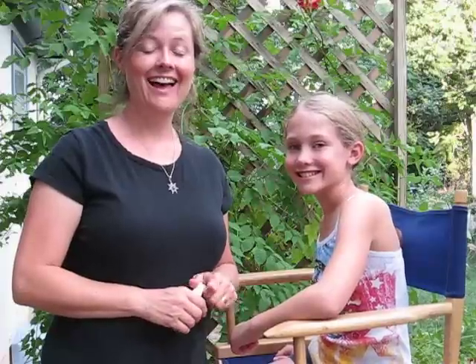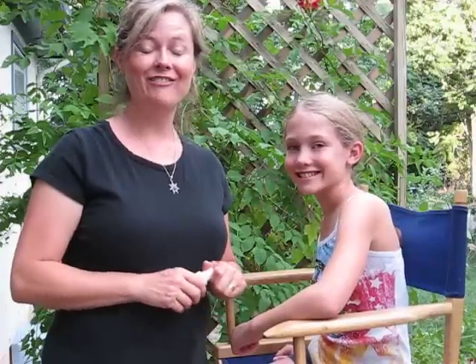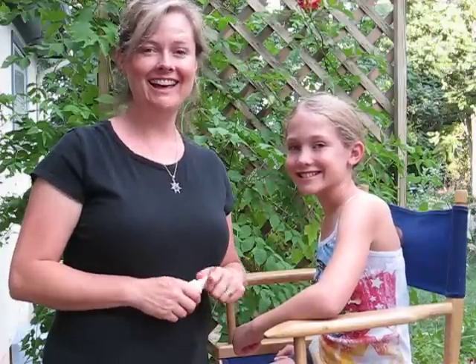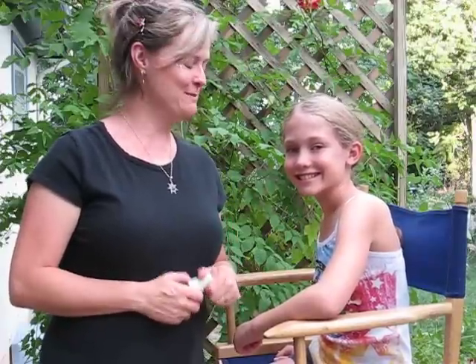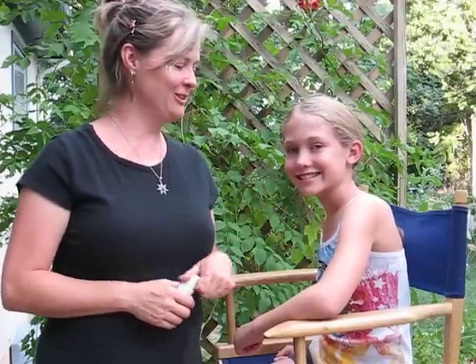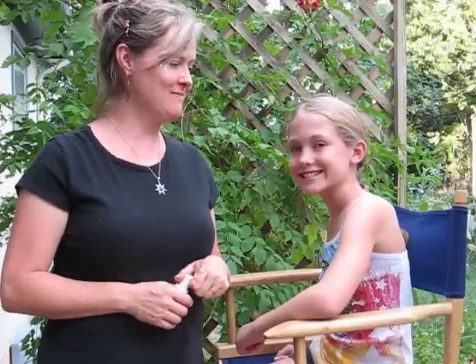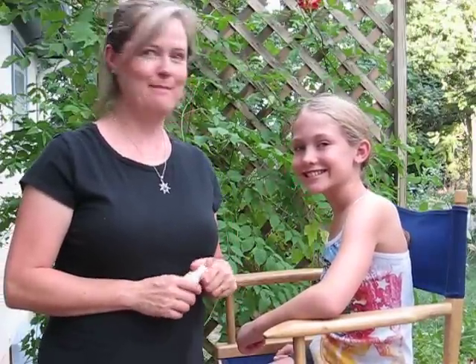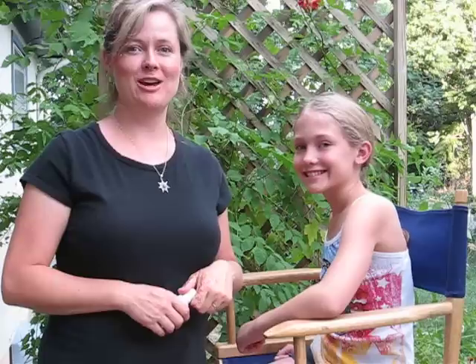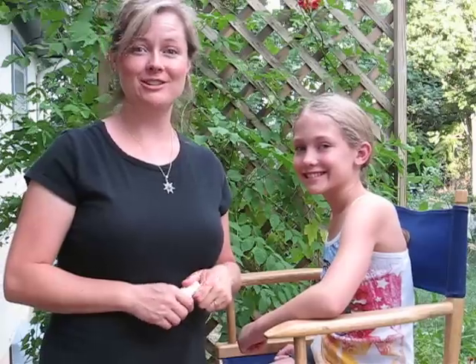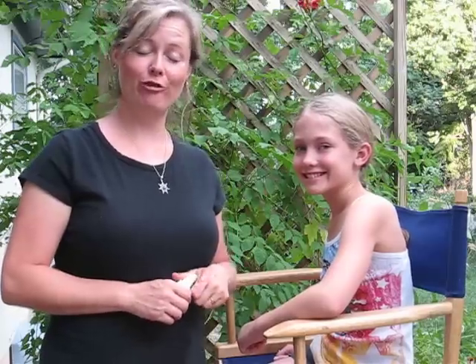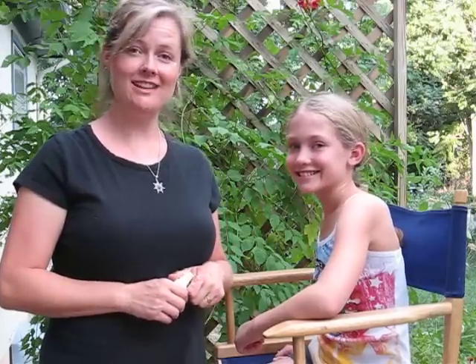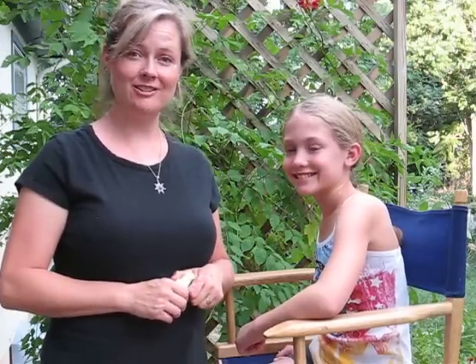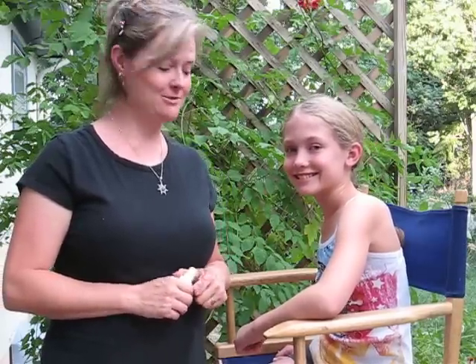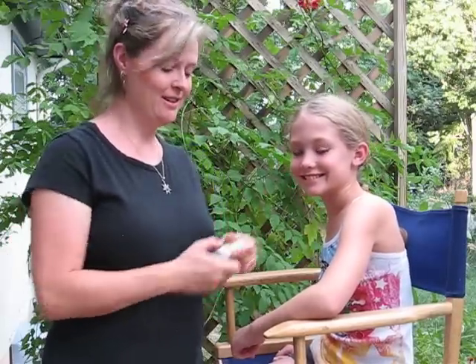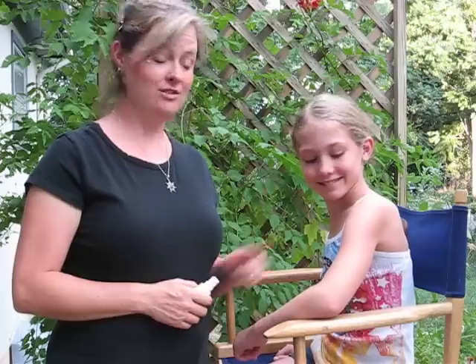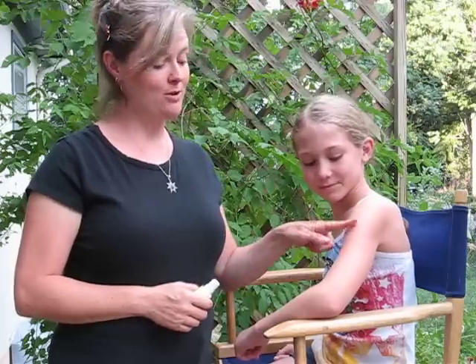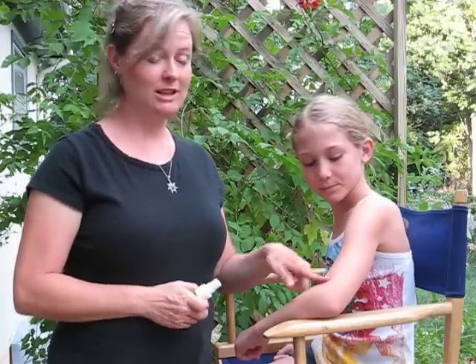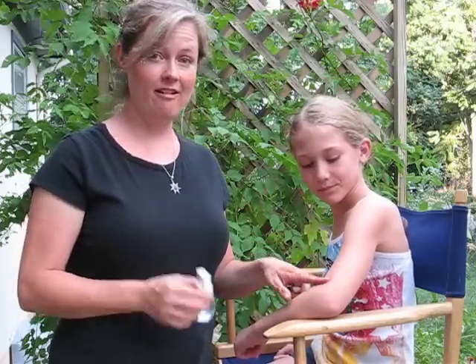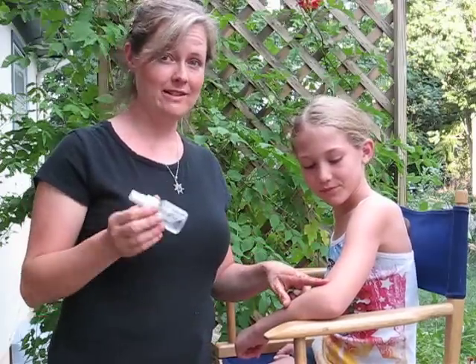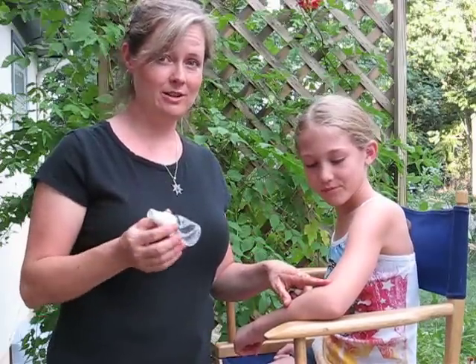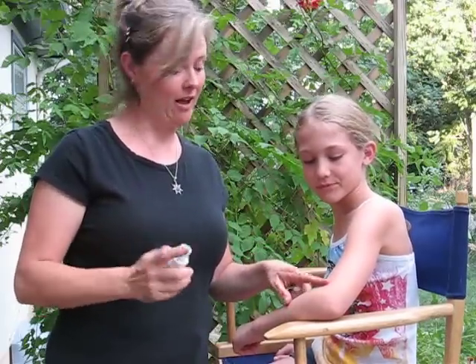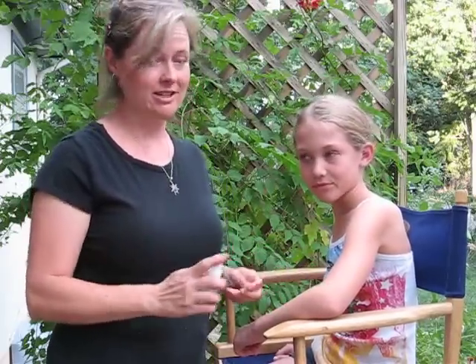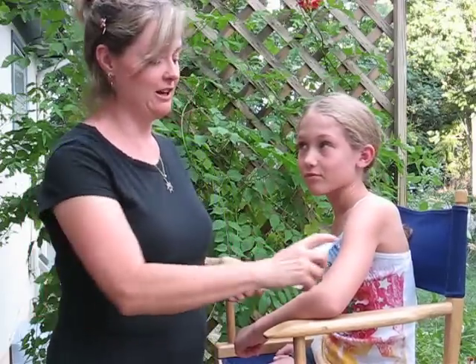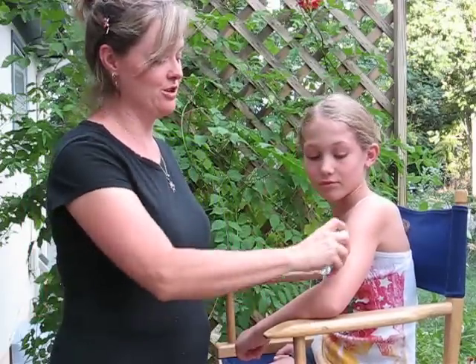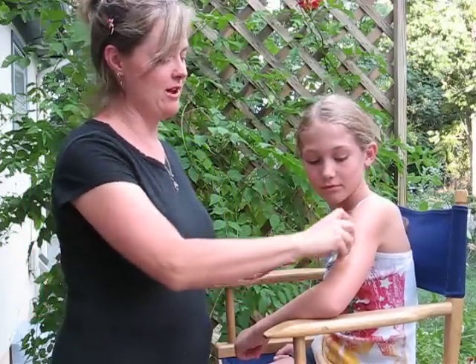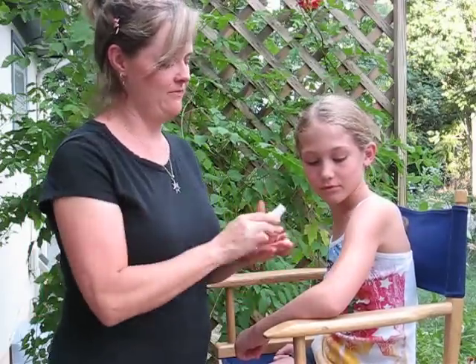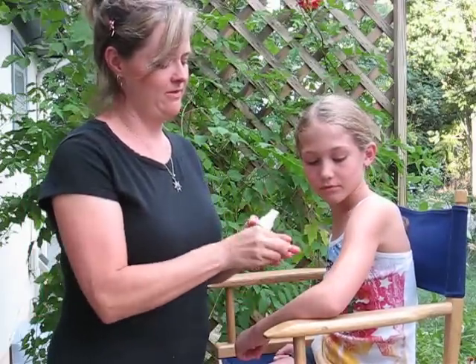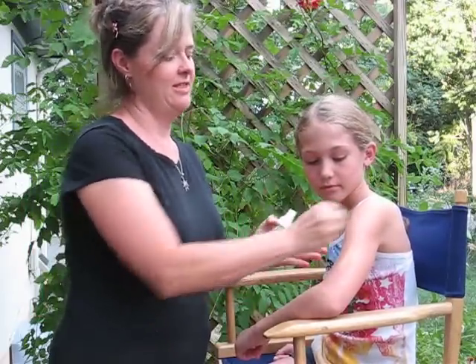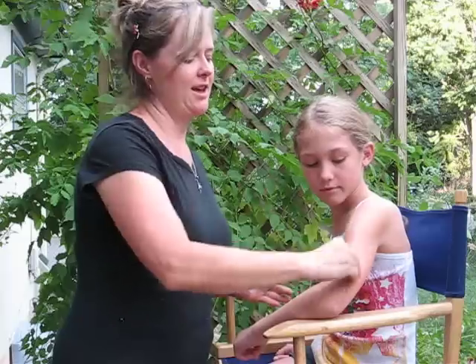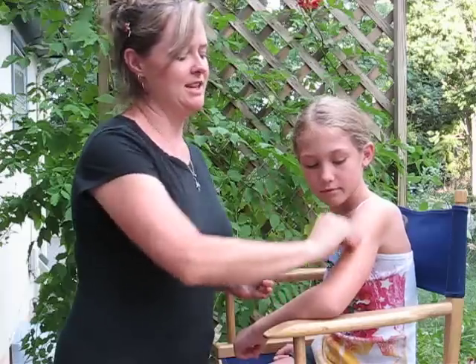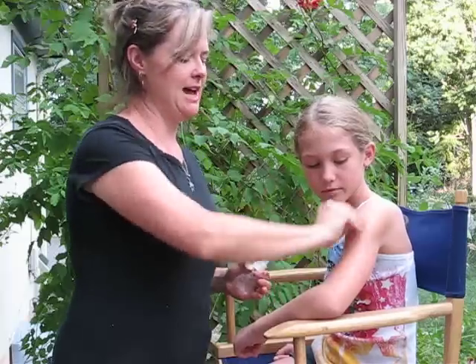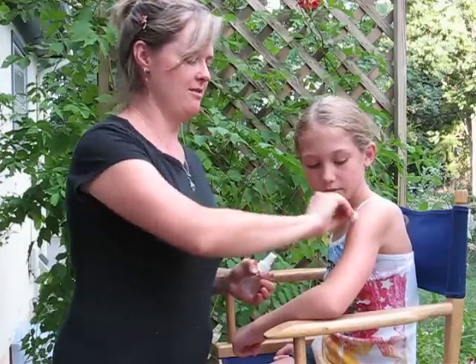Hi, I'm Leah and this is my daughter Lucy and I'm going to show you guys how to do a freehand glitter tattoo. First, I'm going to clean her arm with 70% rubbing alcohol to get off any lotion or oil. That's going to help the tattoo last longer.